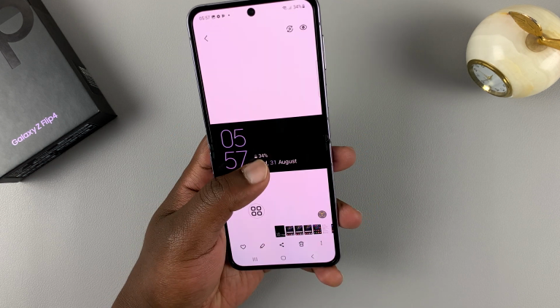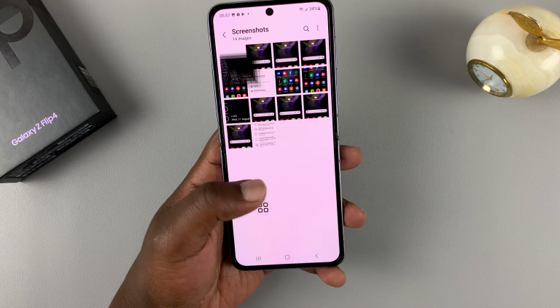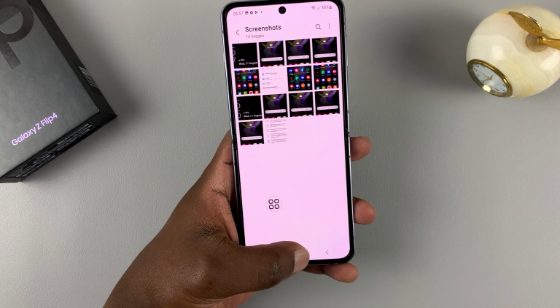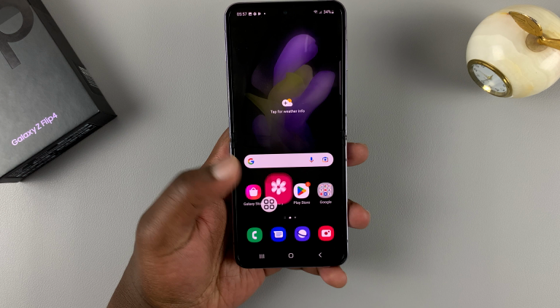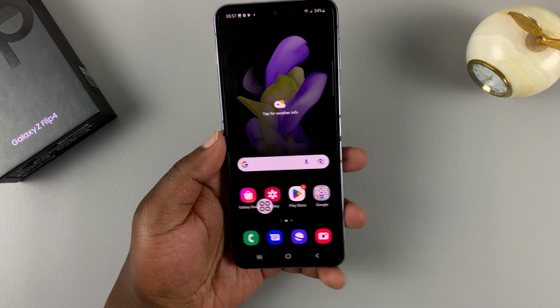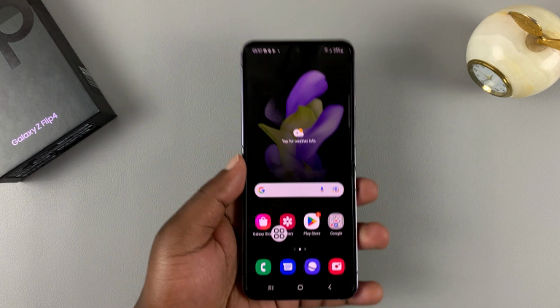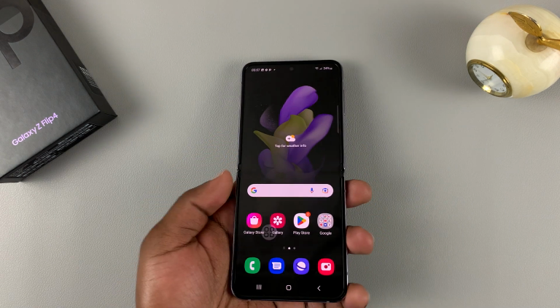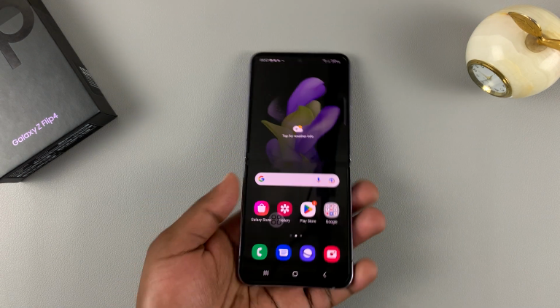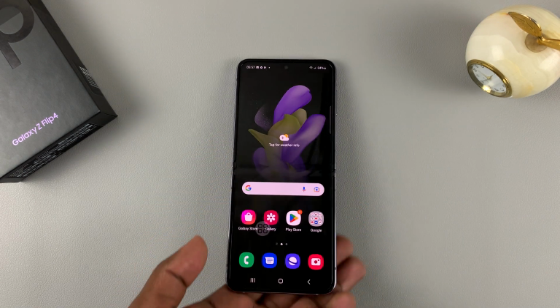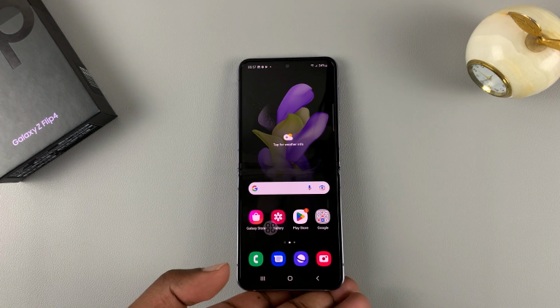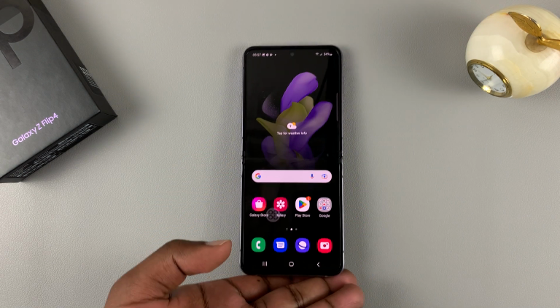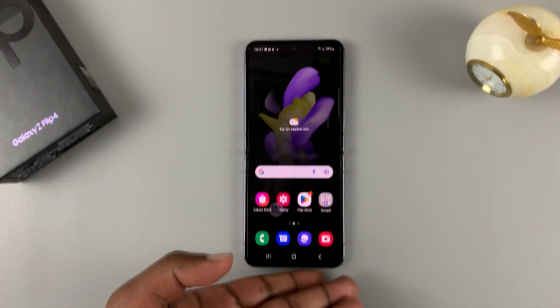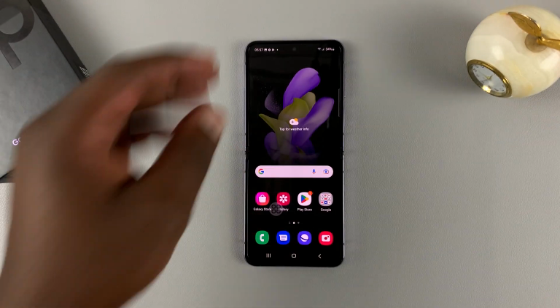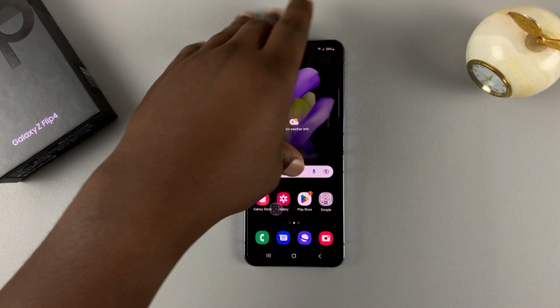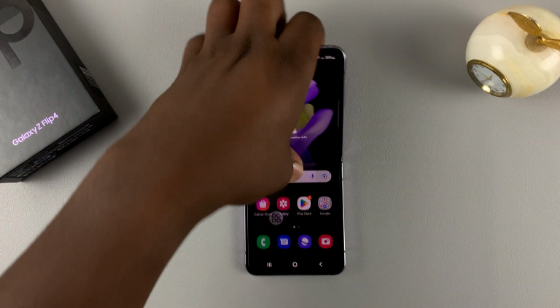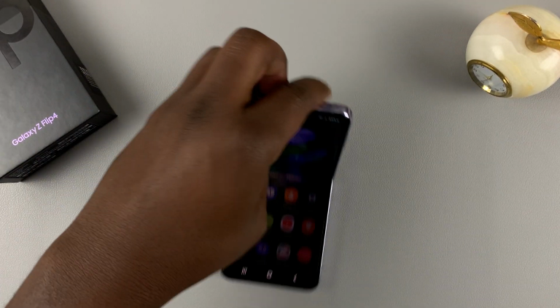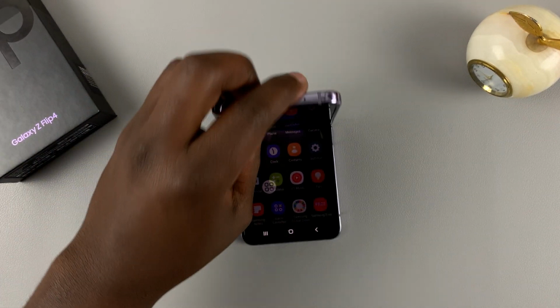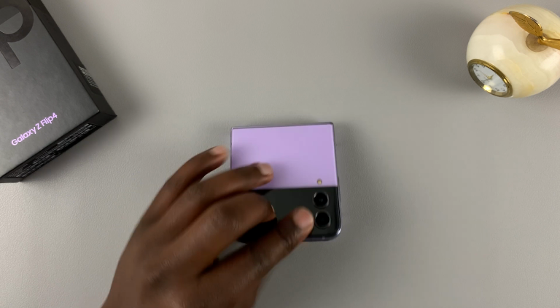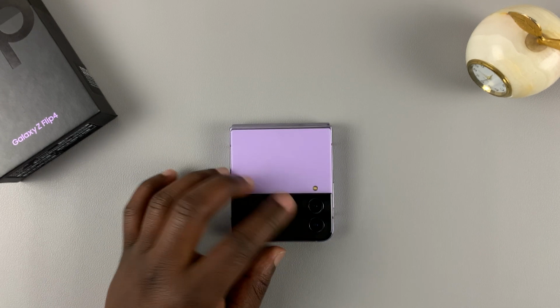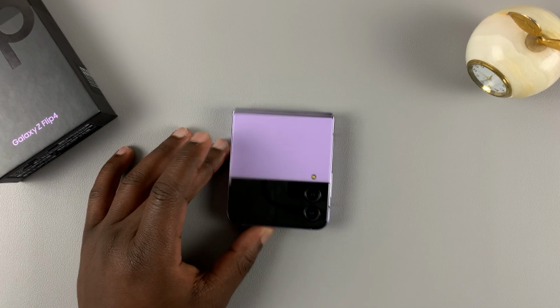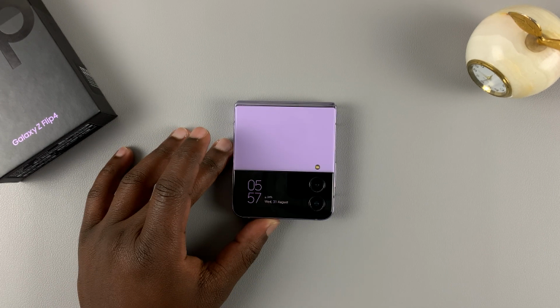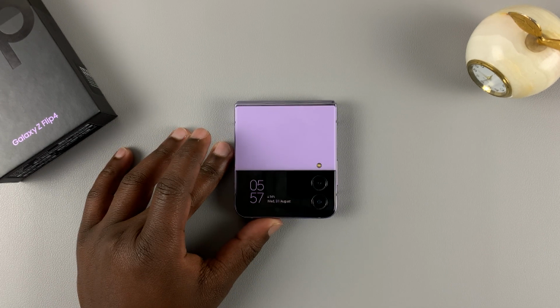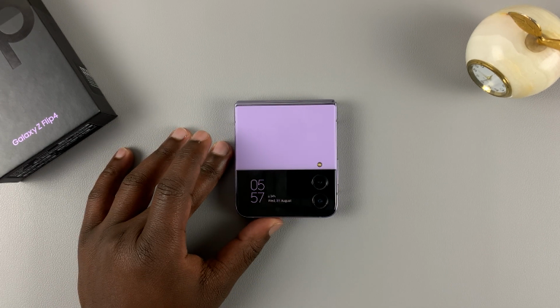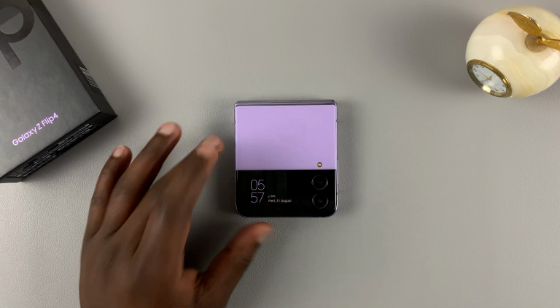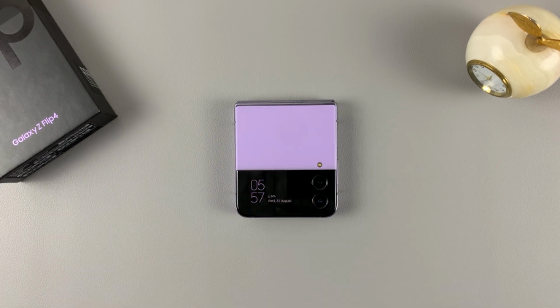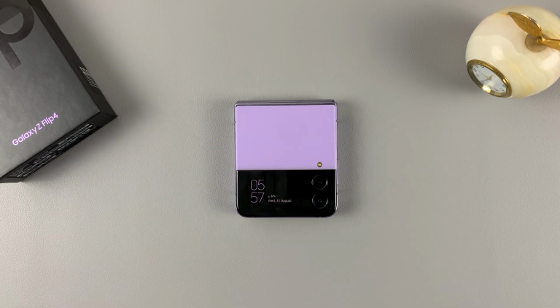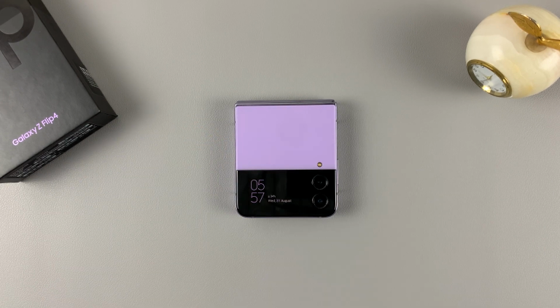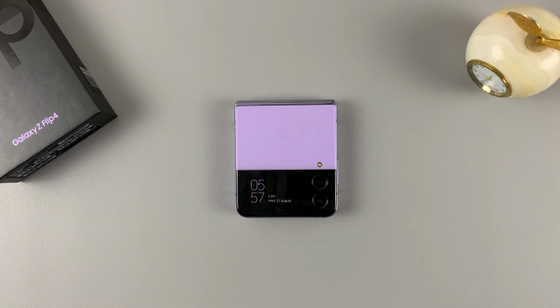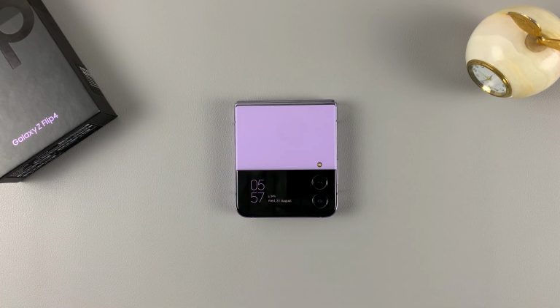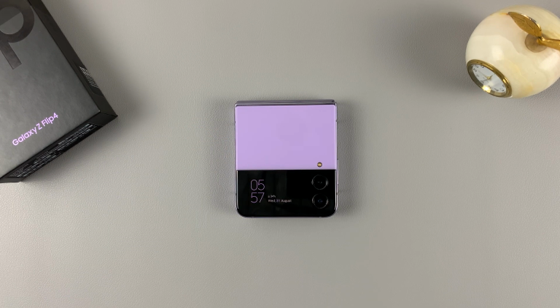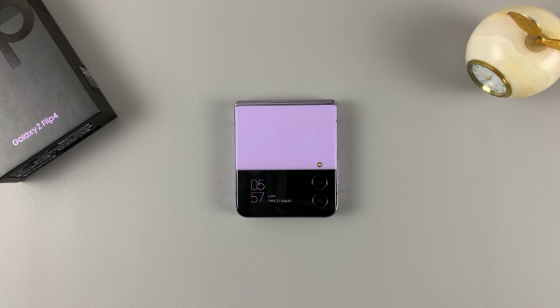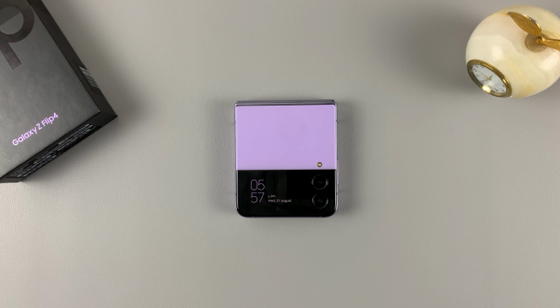Those are the different ways of taking screenshots on the Samsung Galaxy Z Flip 4. Thanks for watching. Leave your comments and questions down below, and good luck.